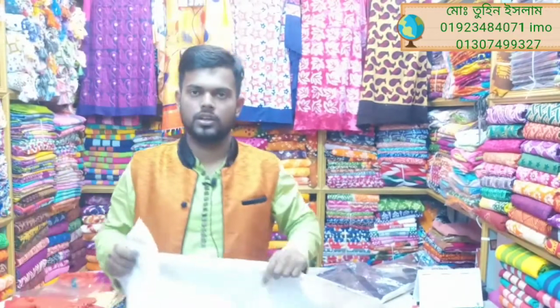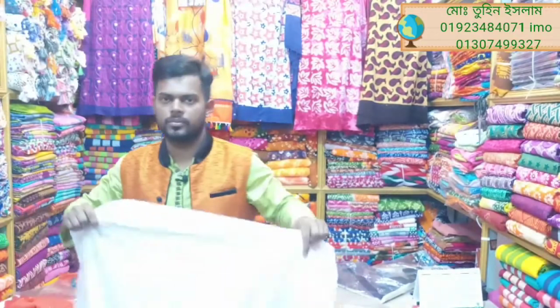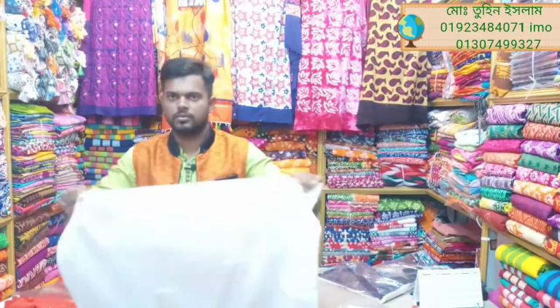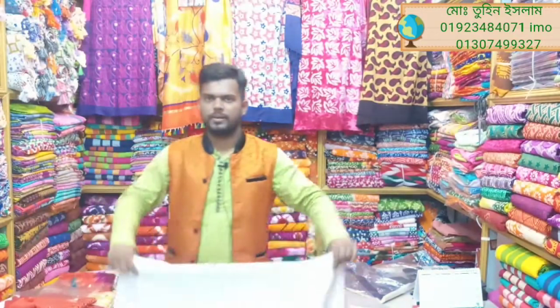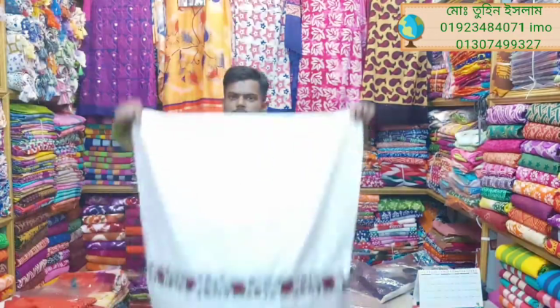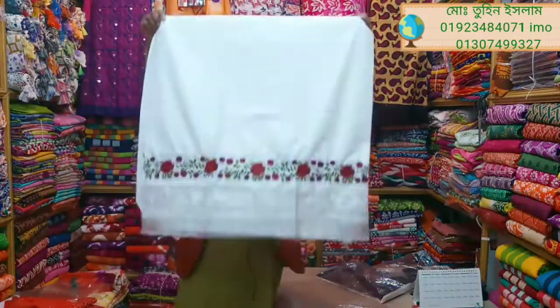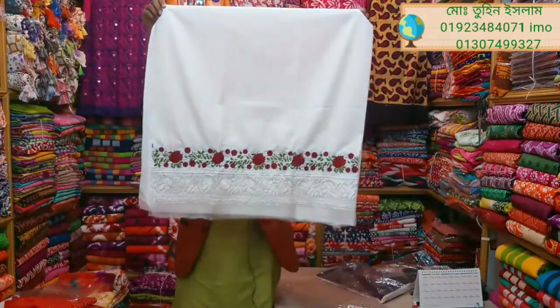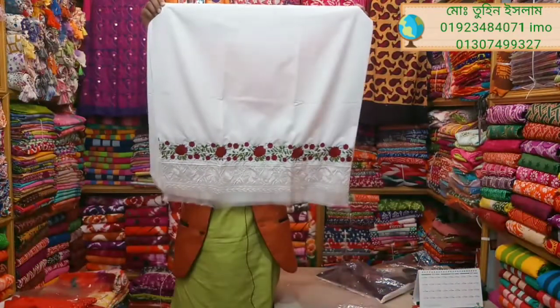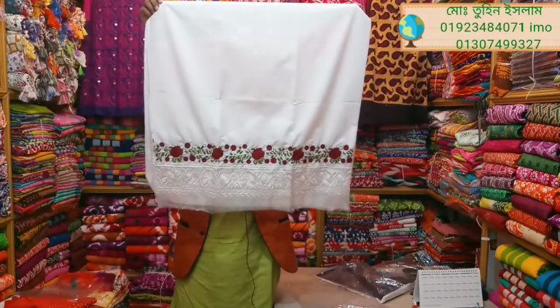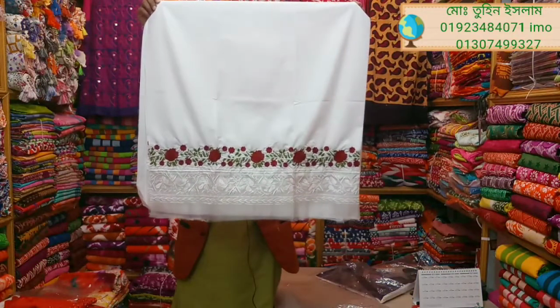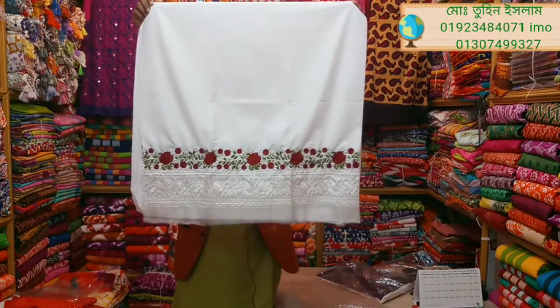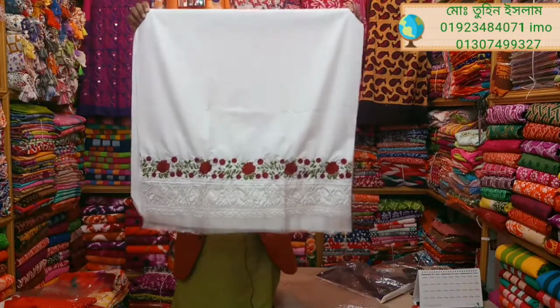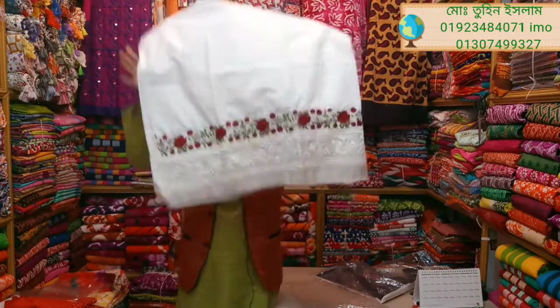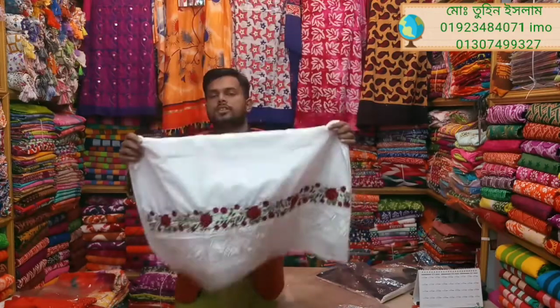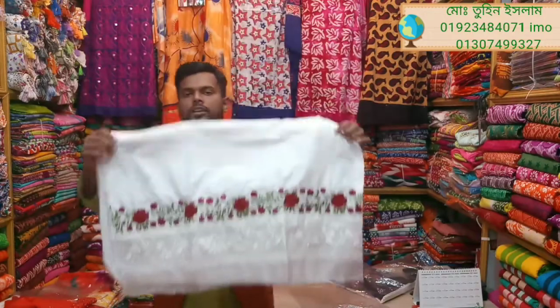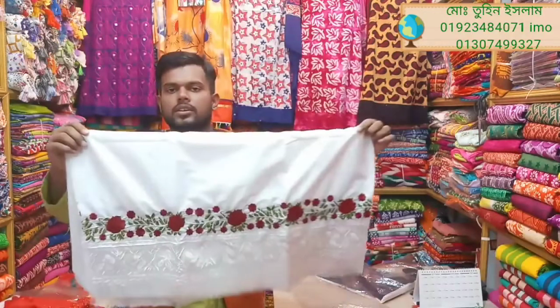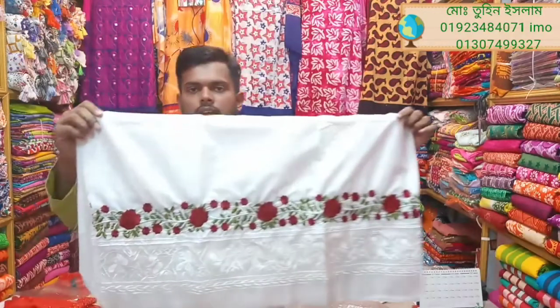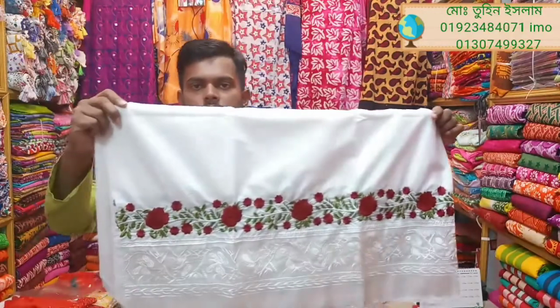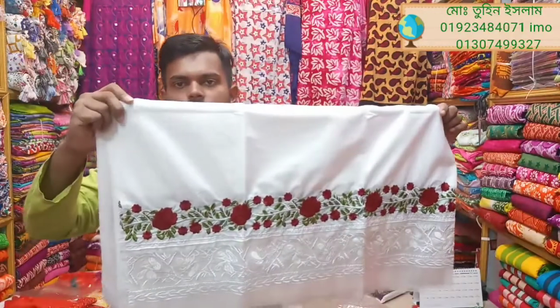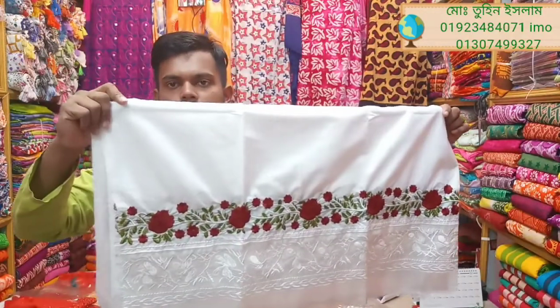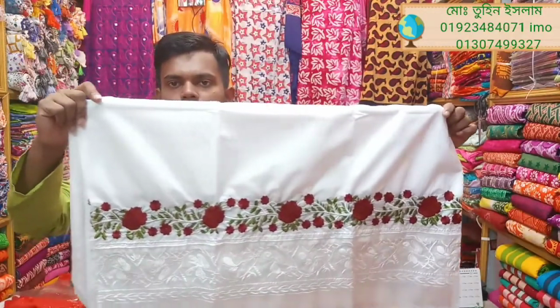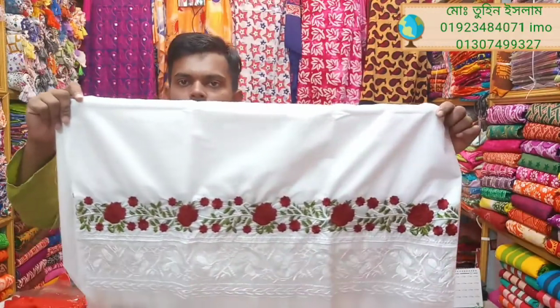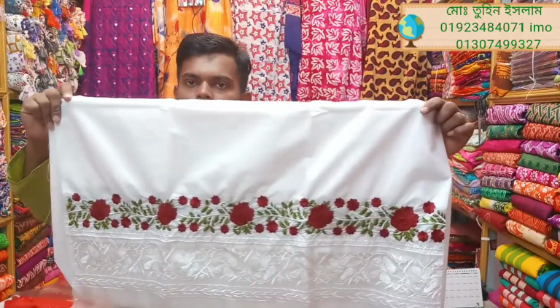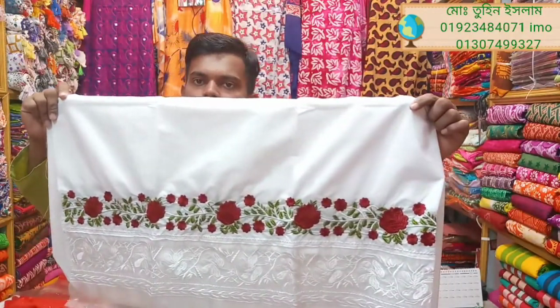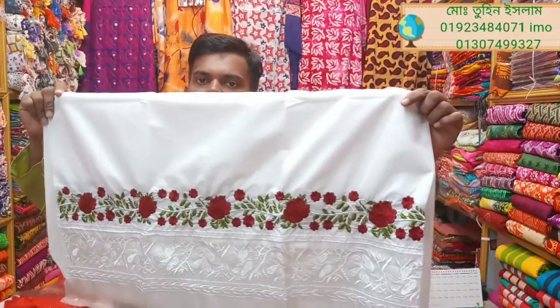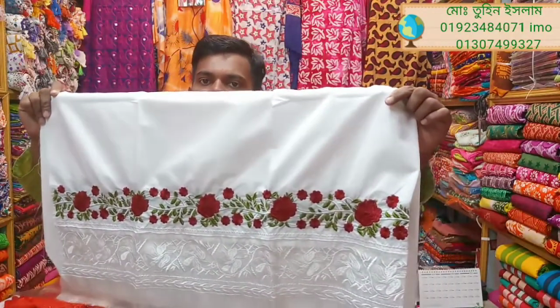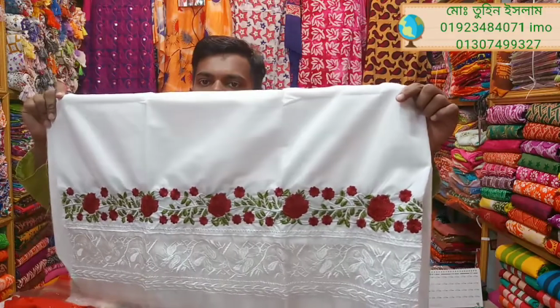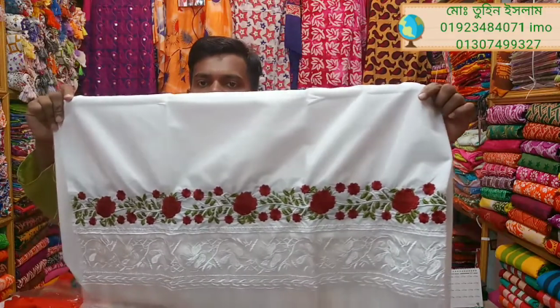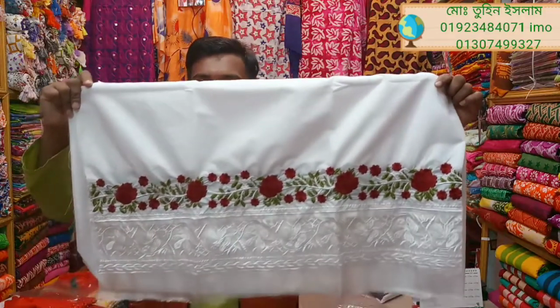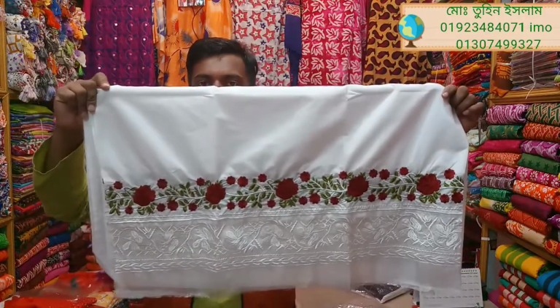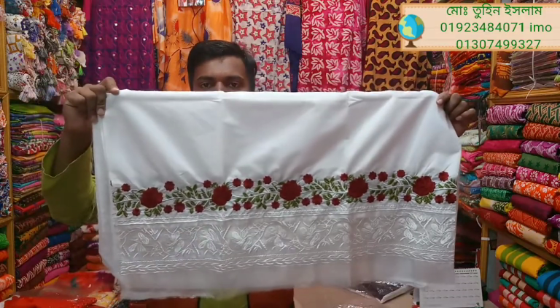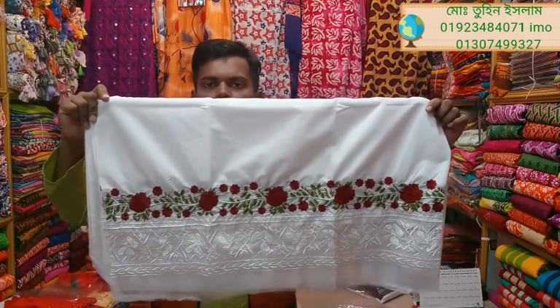This is a very beautiful piece. Look at this — it's very beautiful. You can see that it's a beautiful piece.